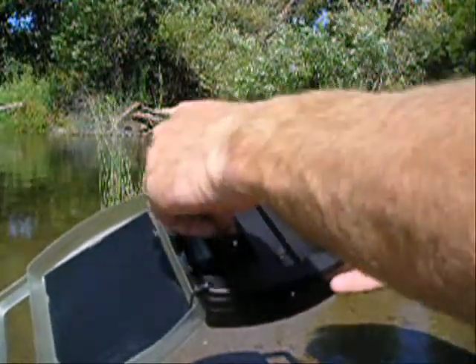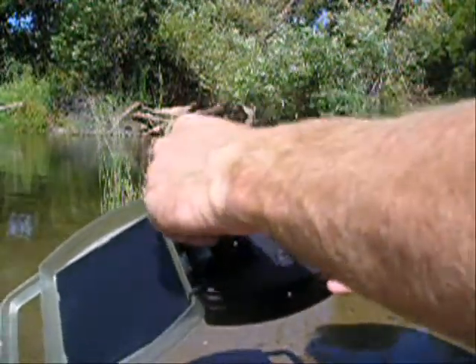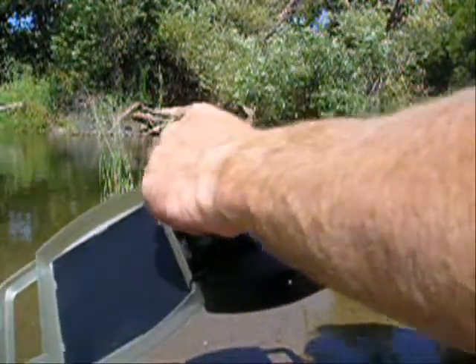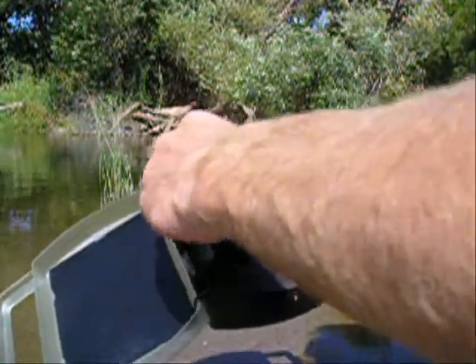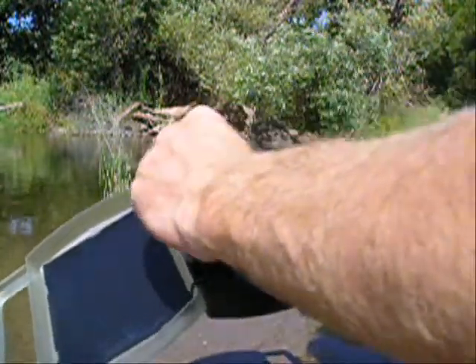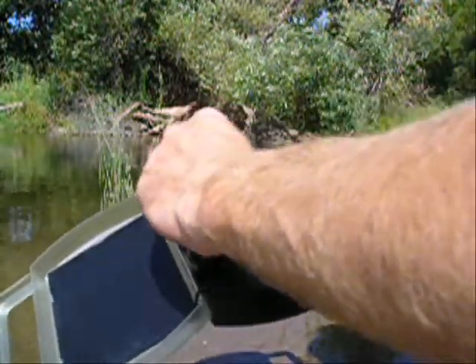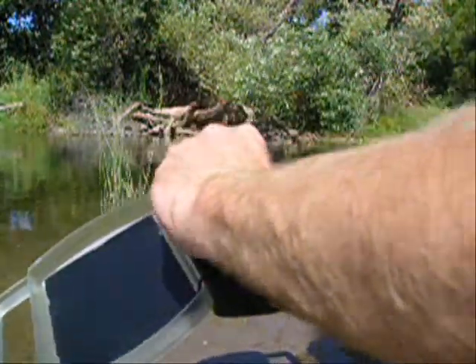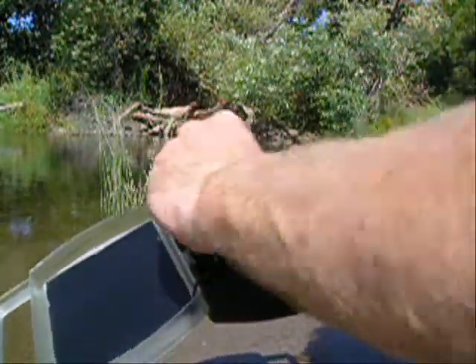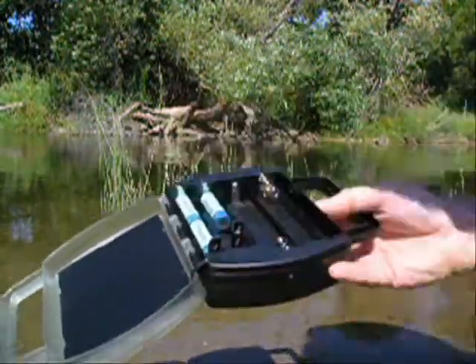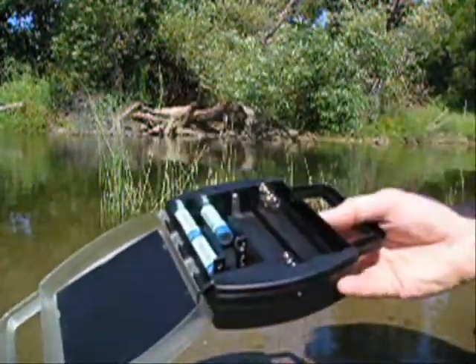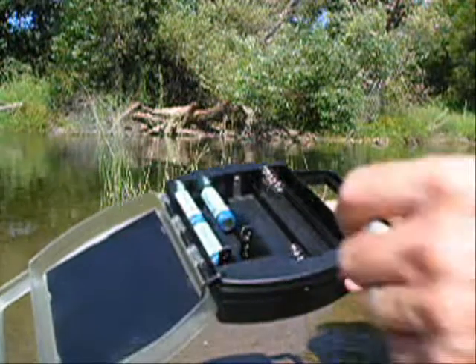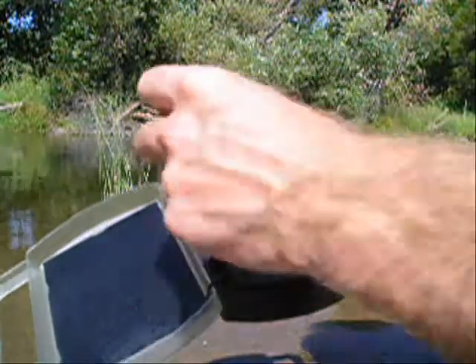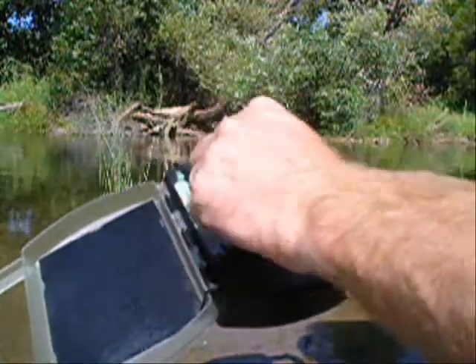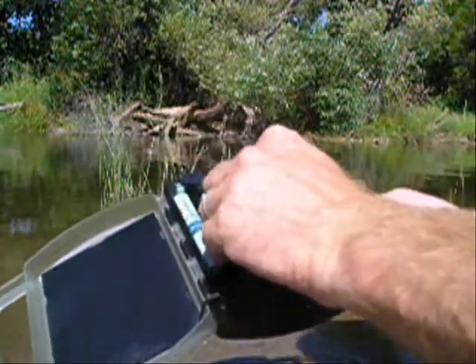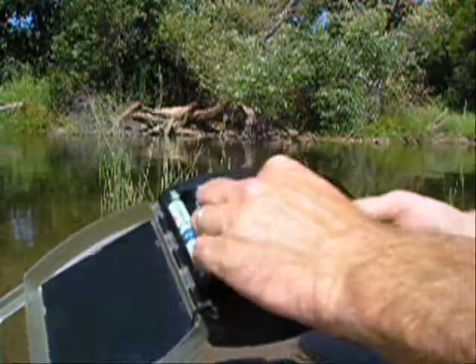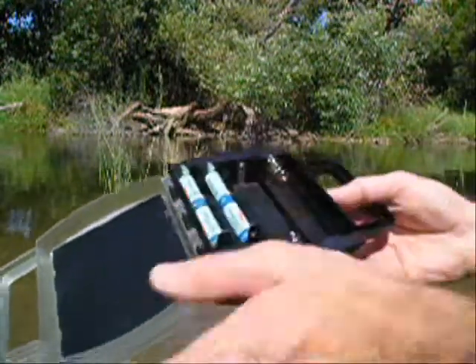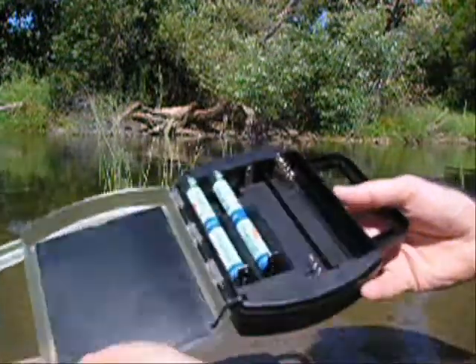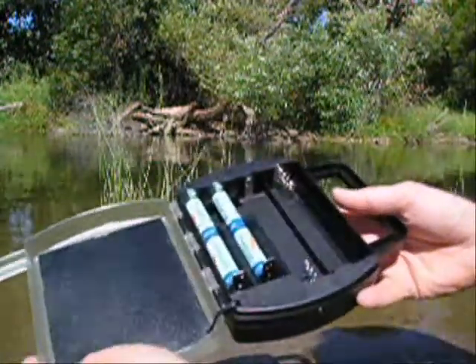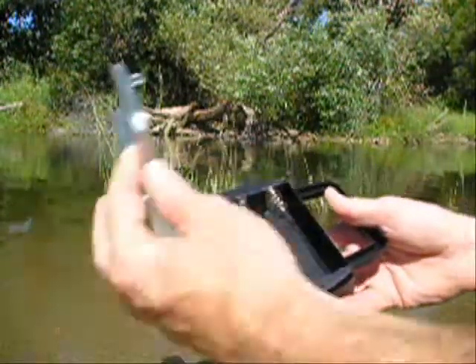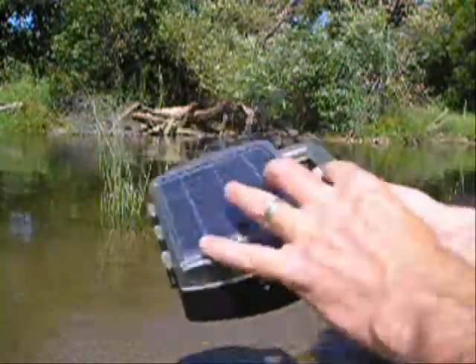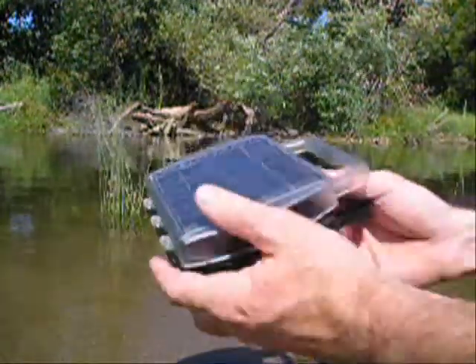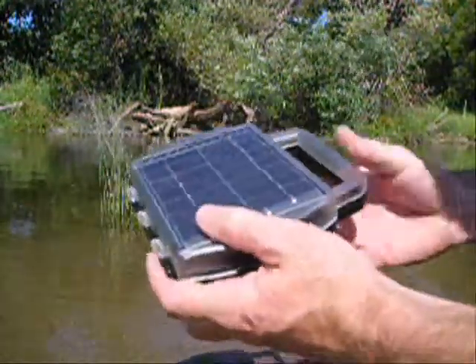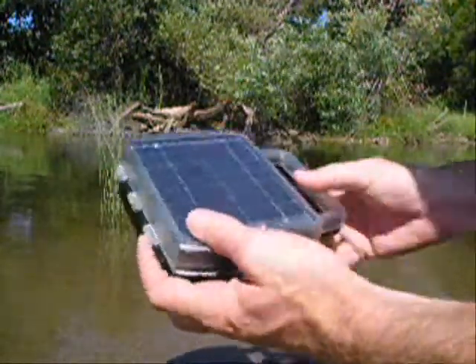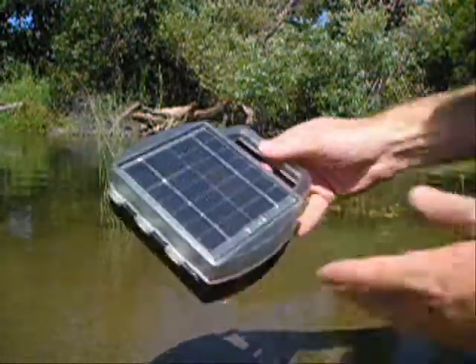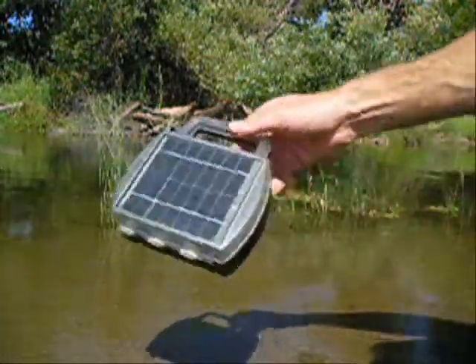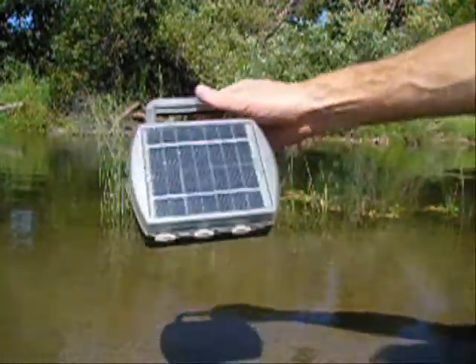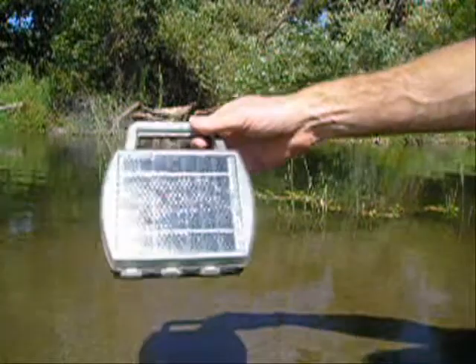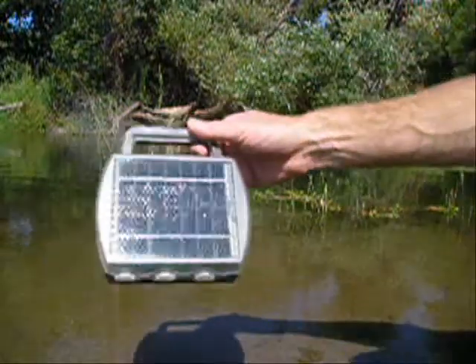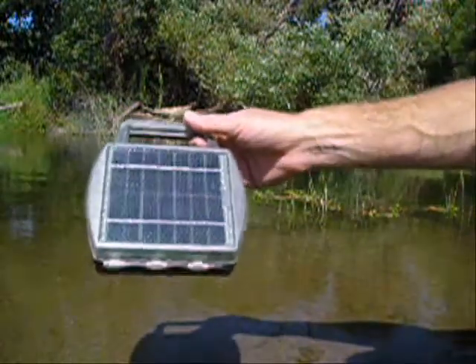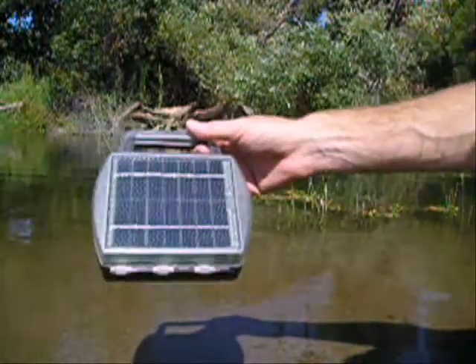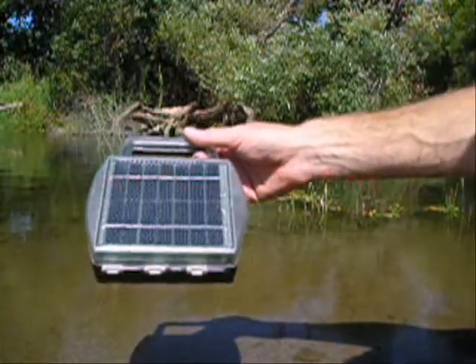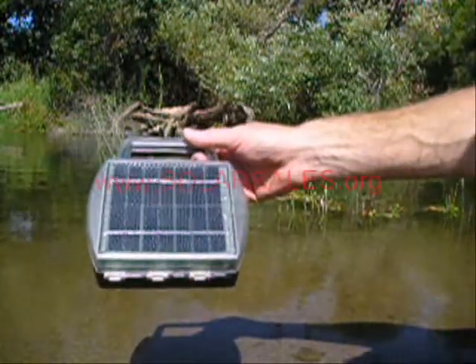Close the cover, let the sun shine on the solar panel, and you are charging your batteries. It's the four-place solar universal charger.